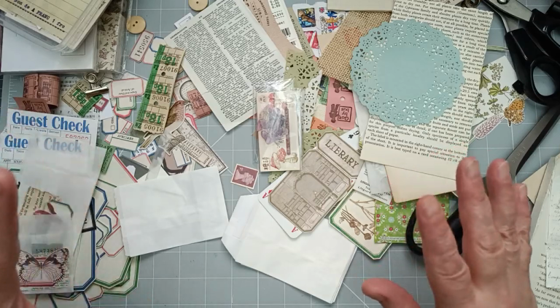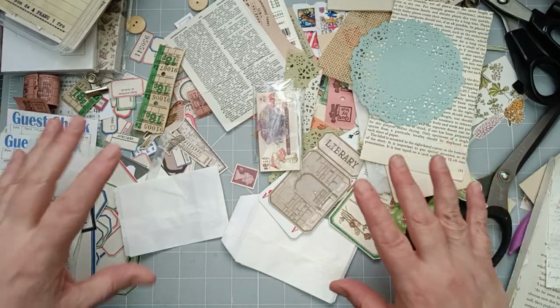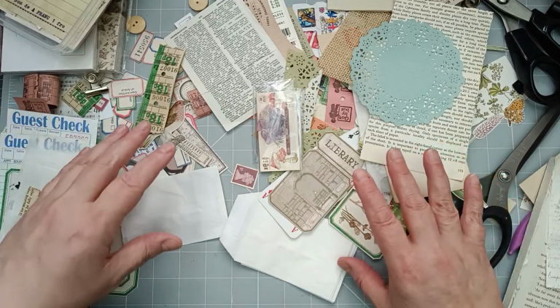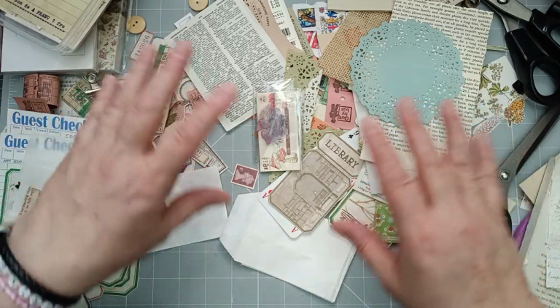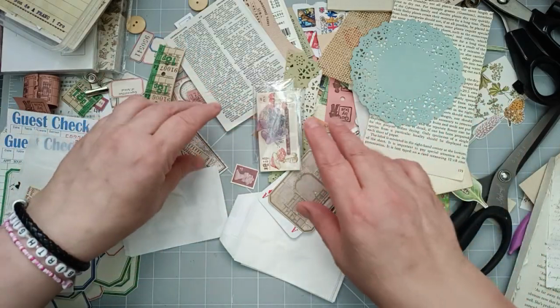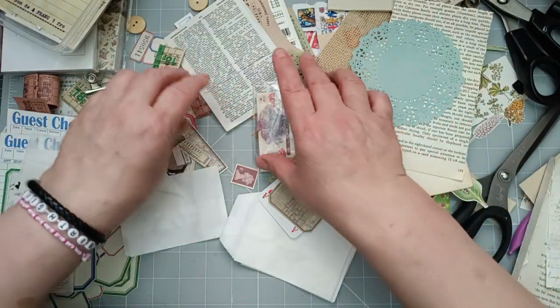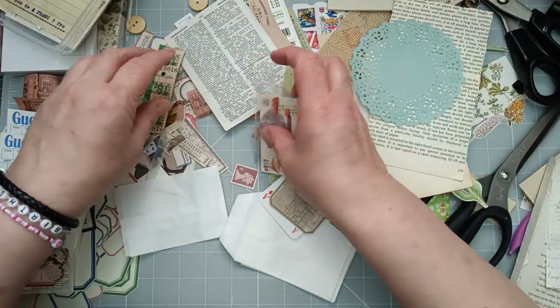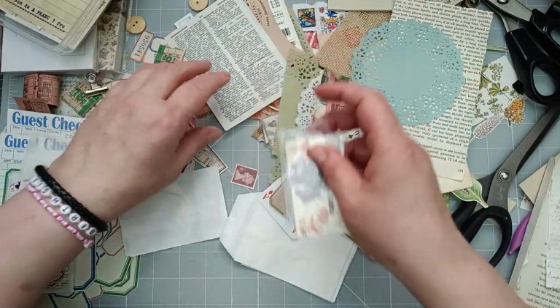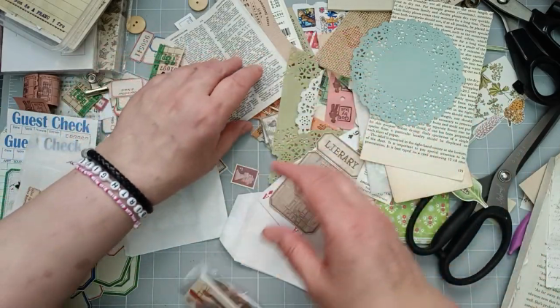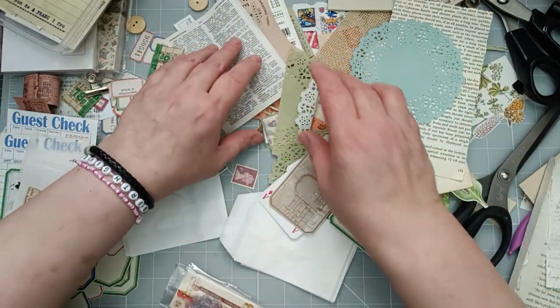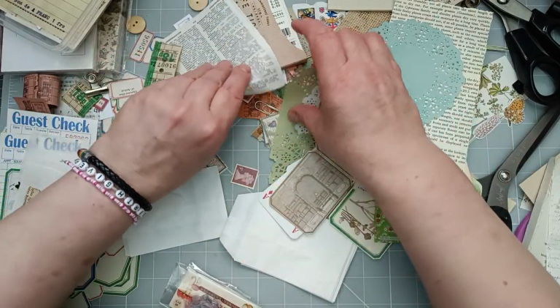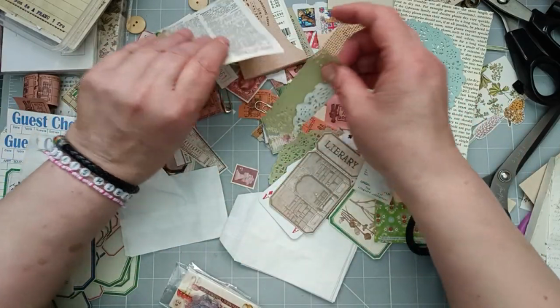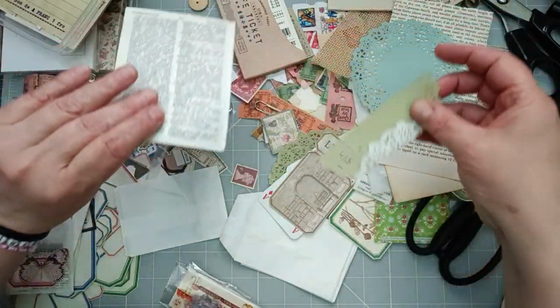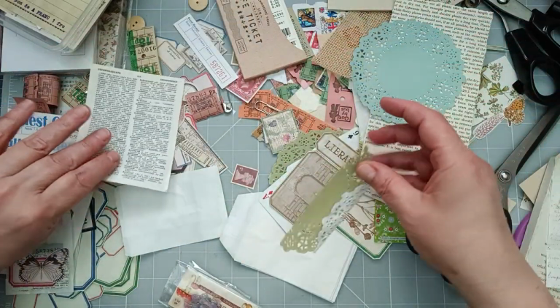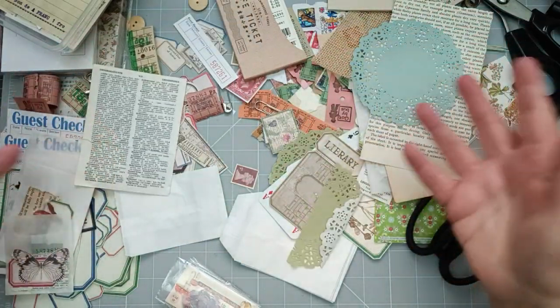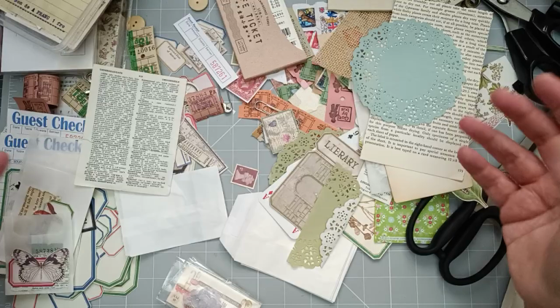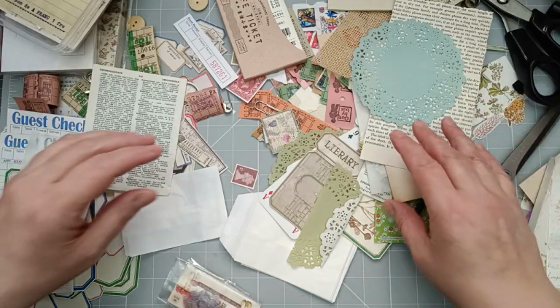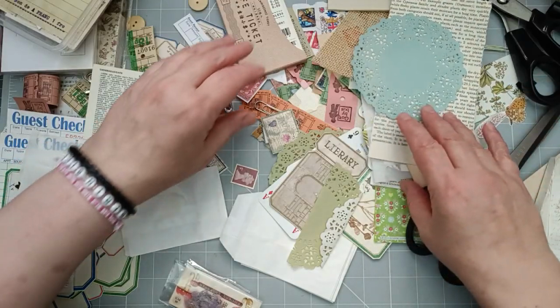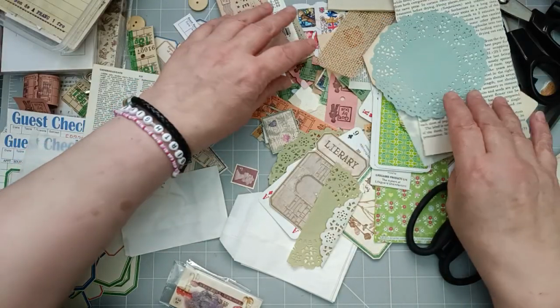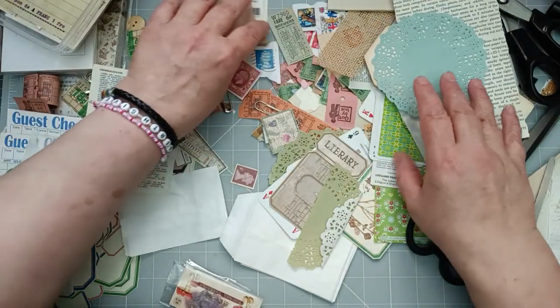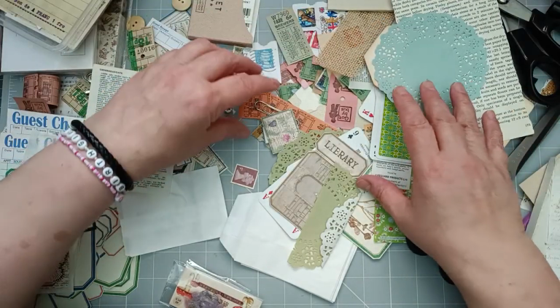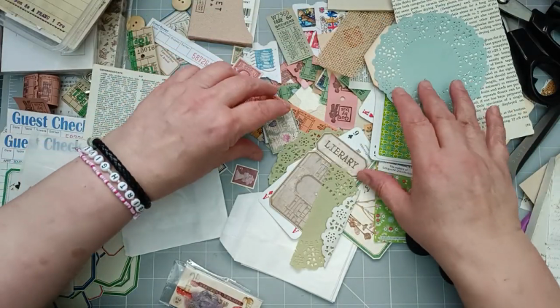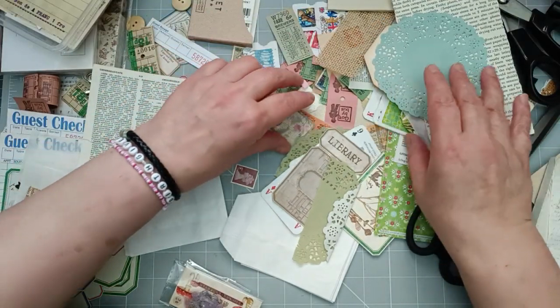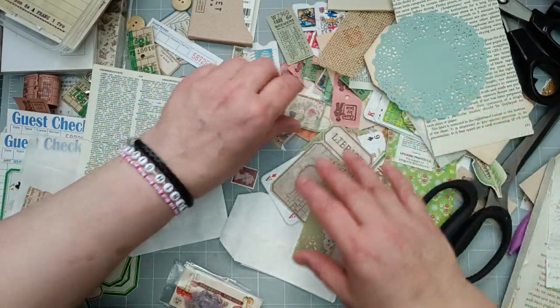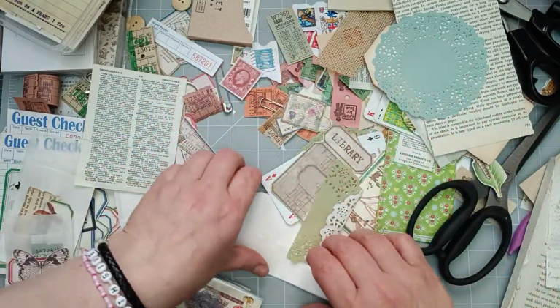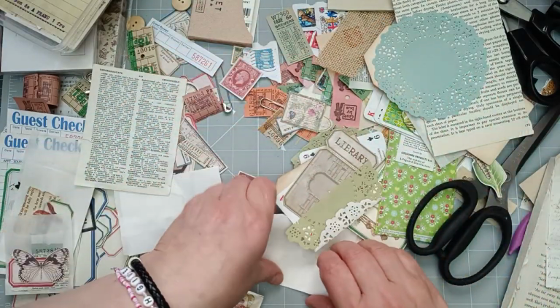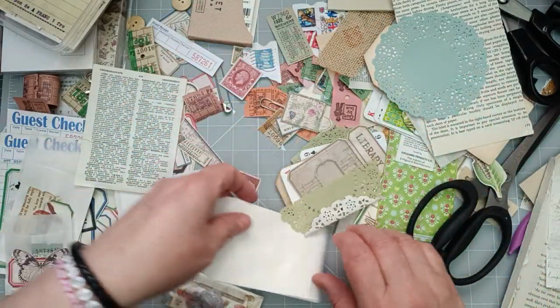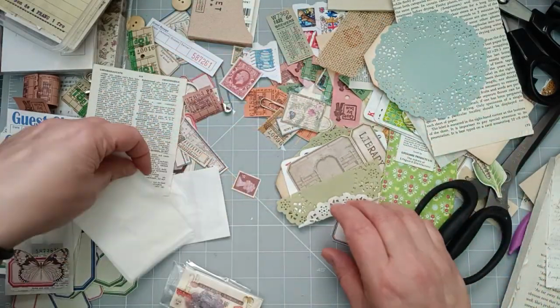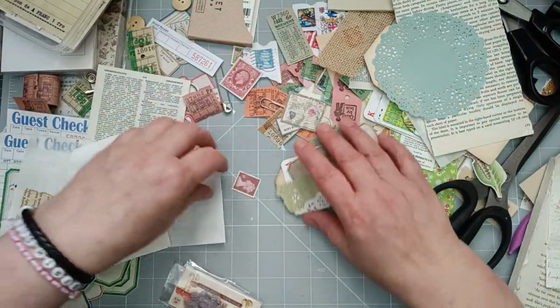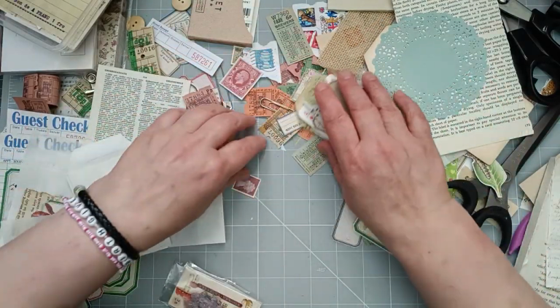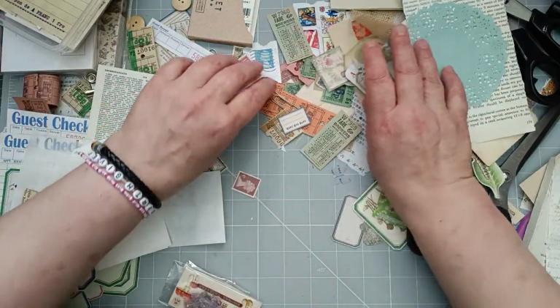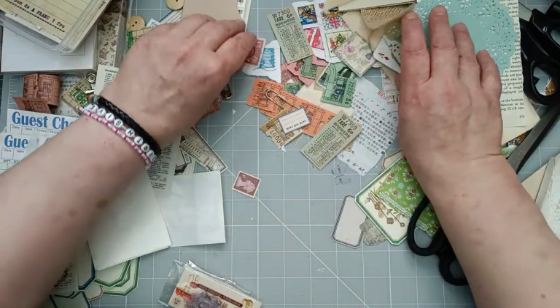I just want to use what's on my desk. You've got my desk - it's starting as it usually finishes. In a mess.